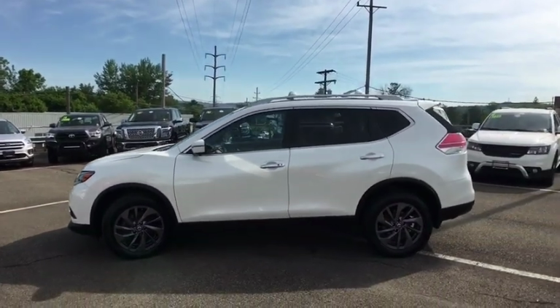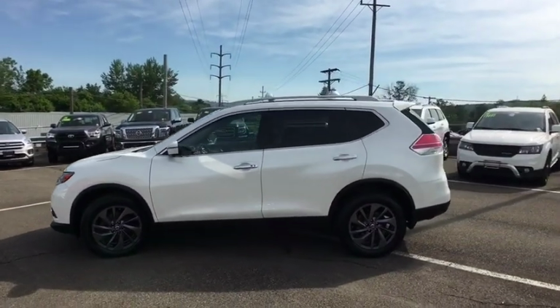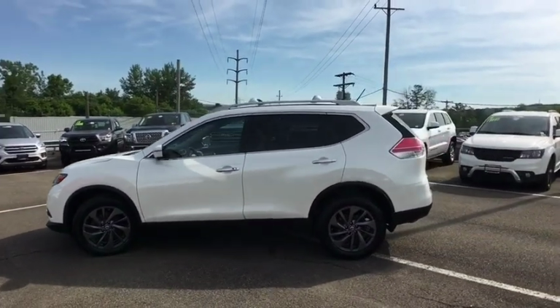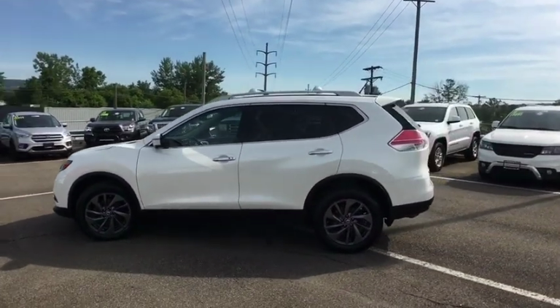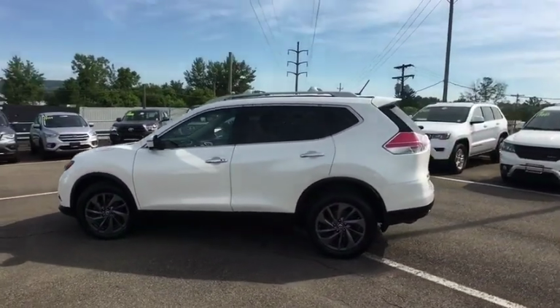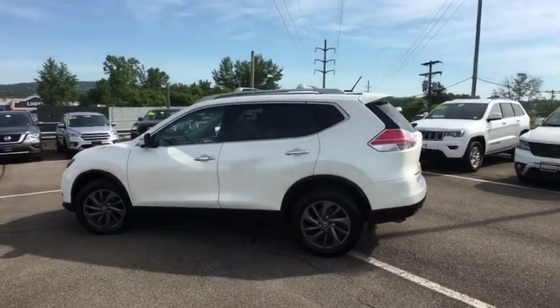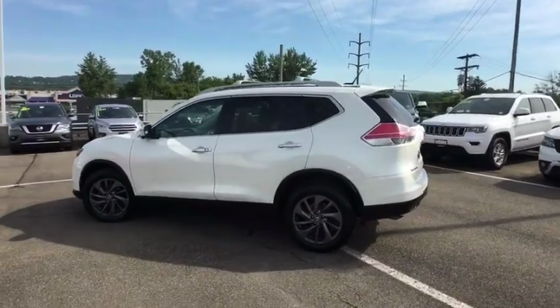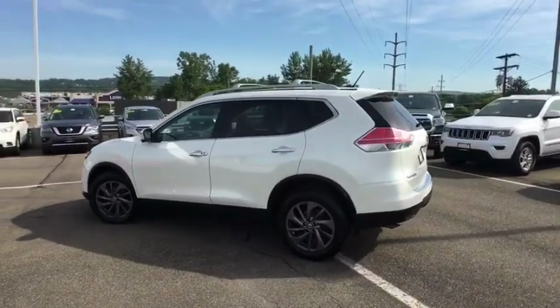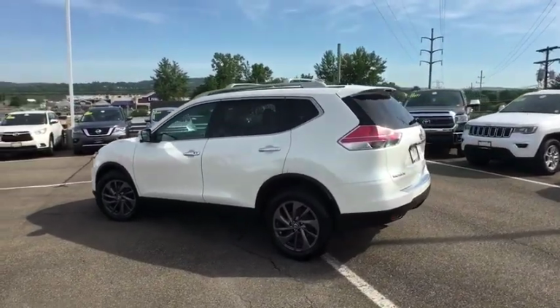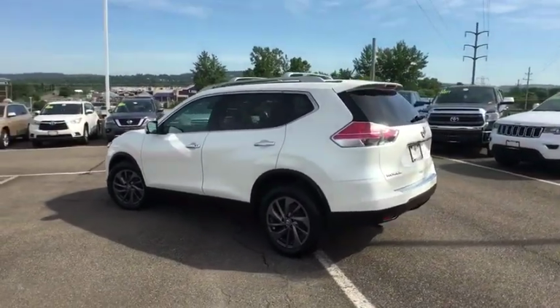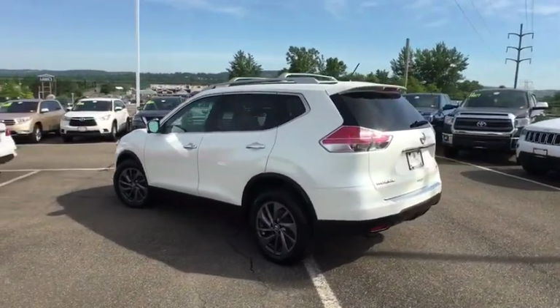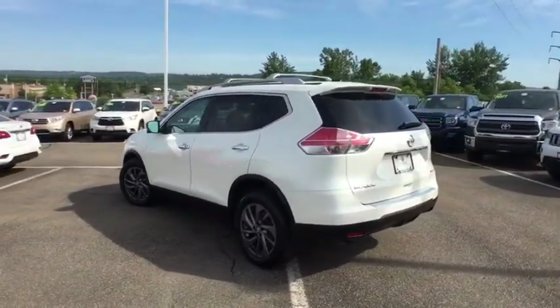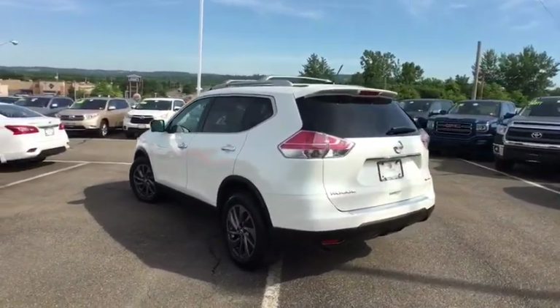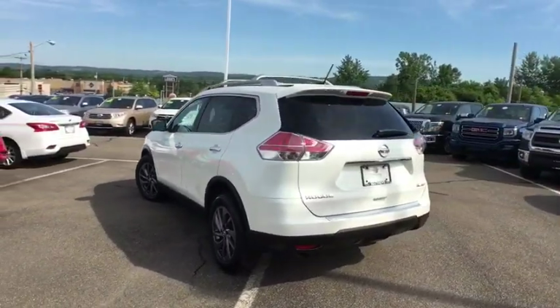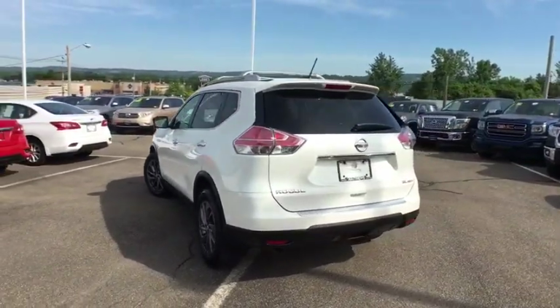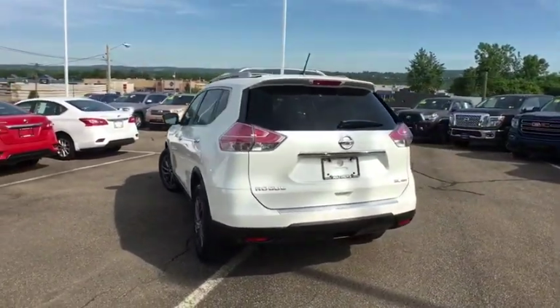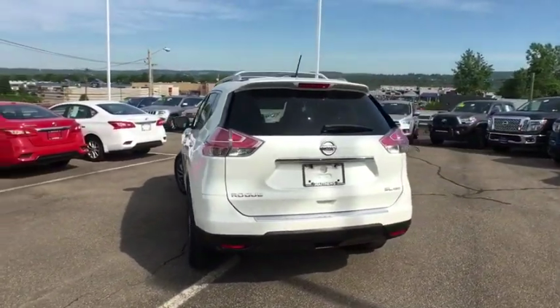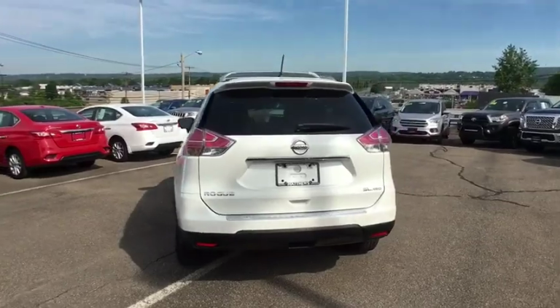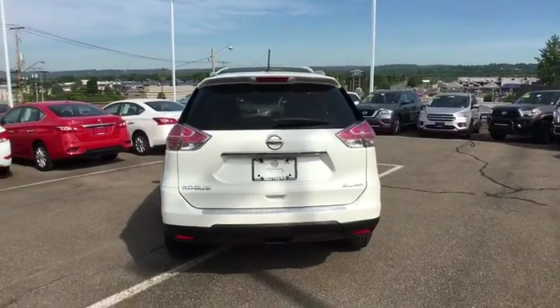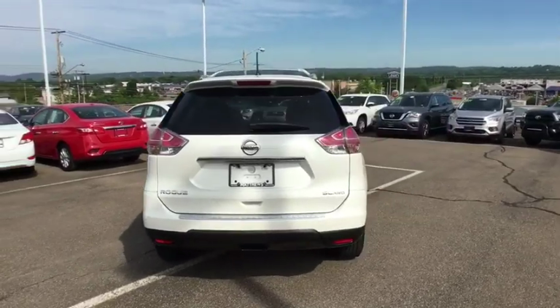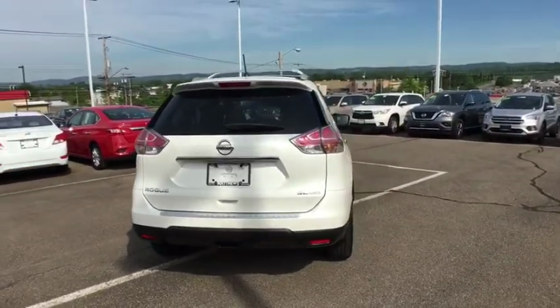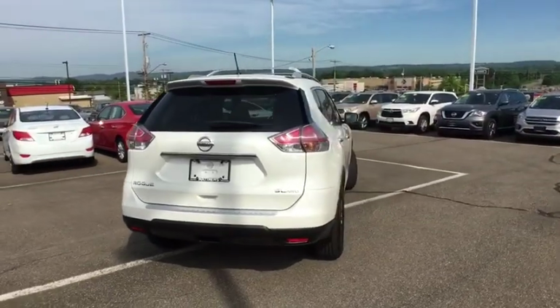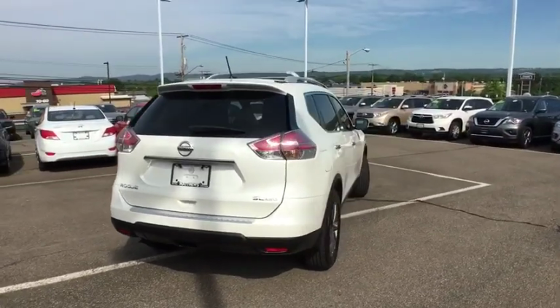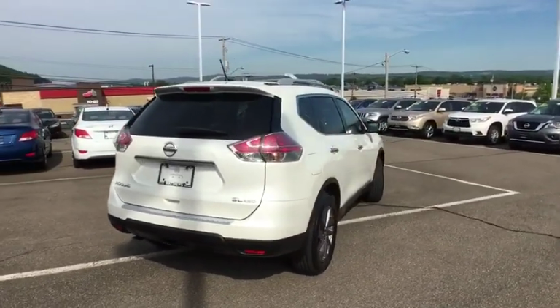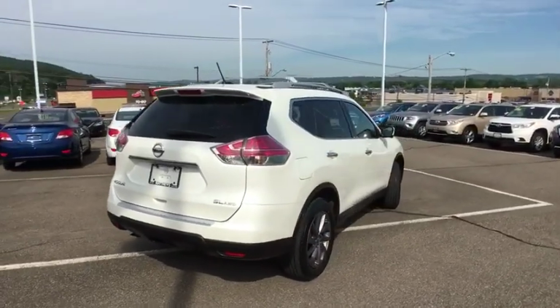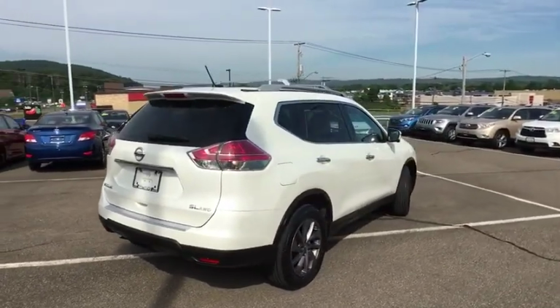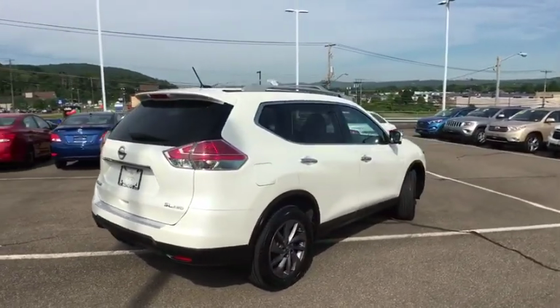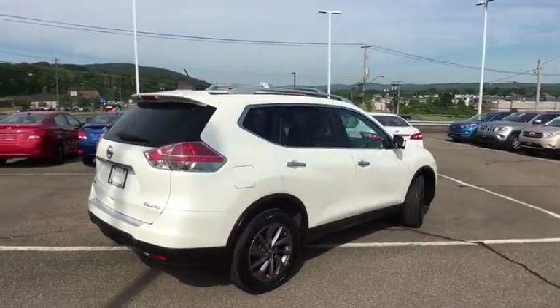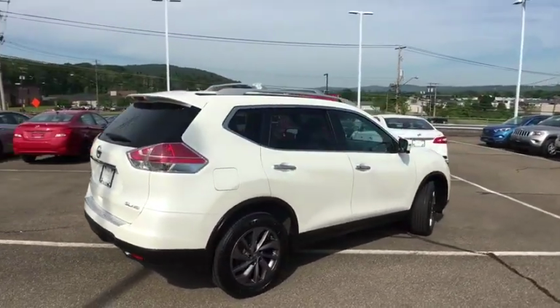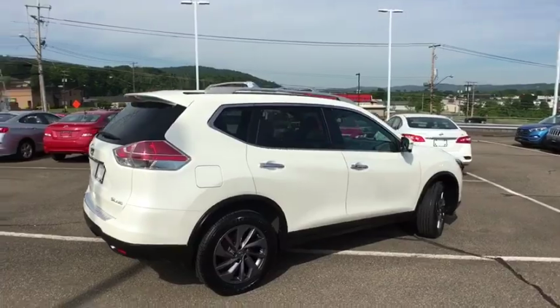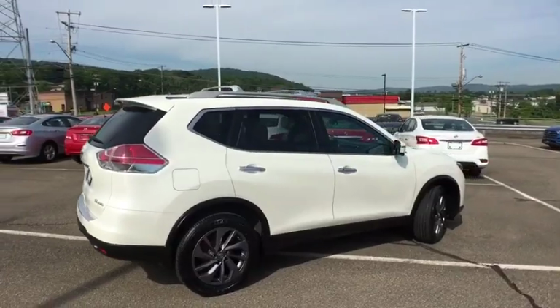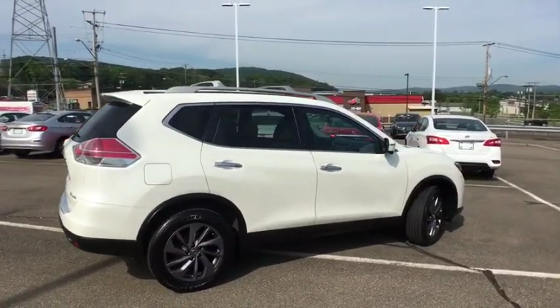This vehicle has less than 75,000 miles. Here are some of this vehicle's great options: LED headlights, splash guards. Searching for a dependable vehicle that looks great too? You've found it, so stop in today.